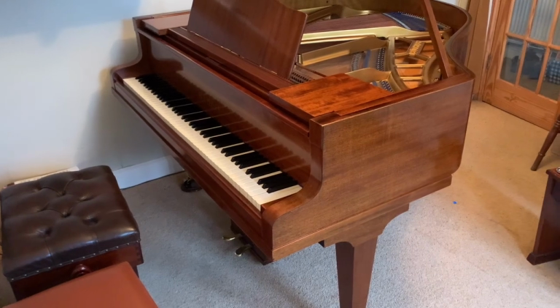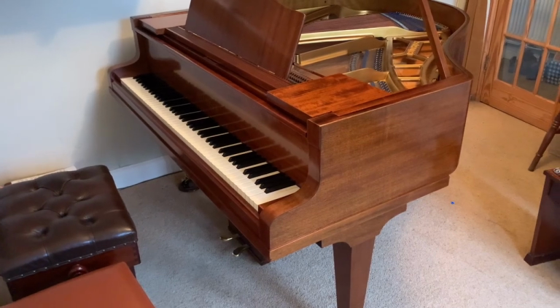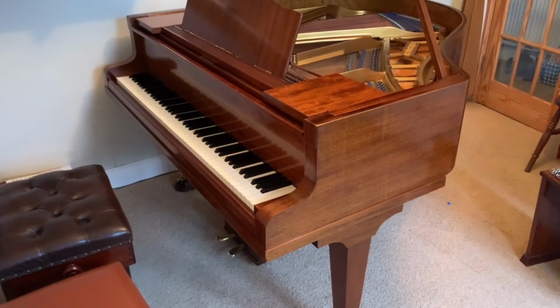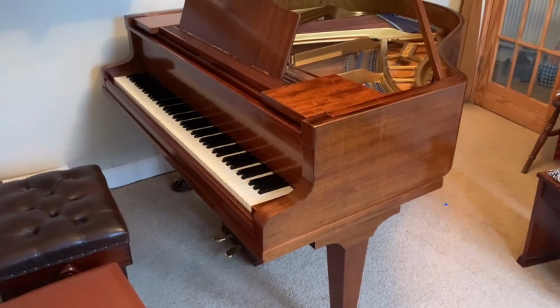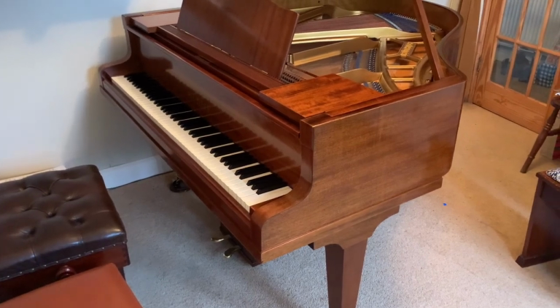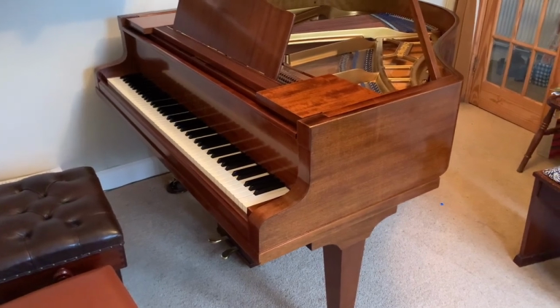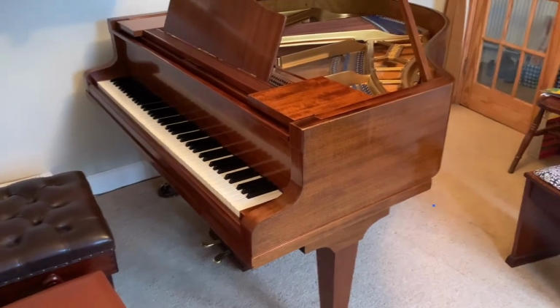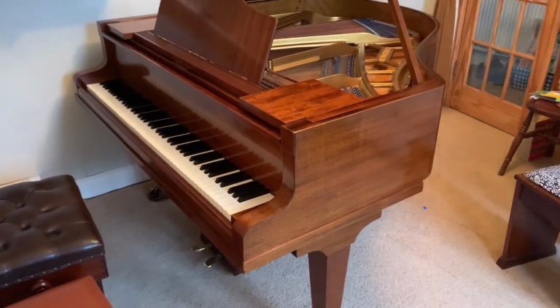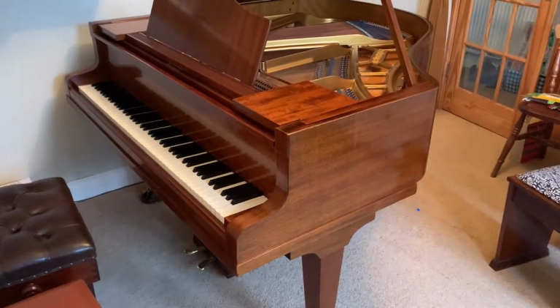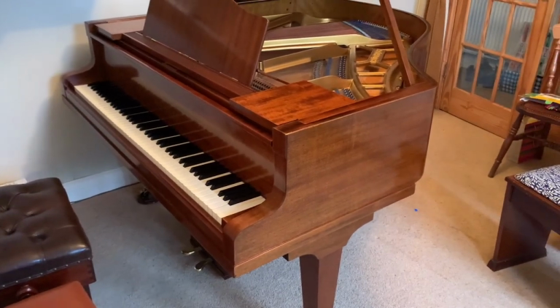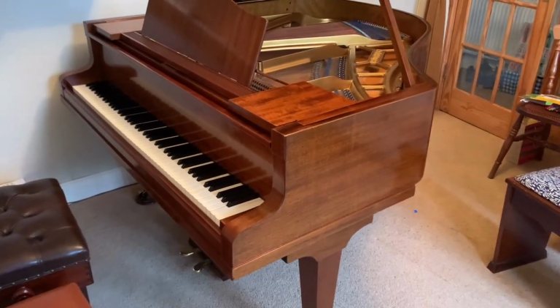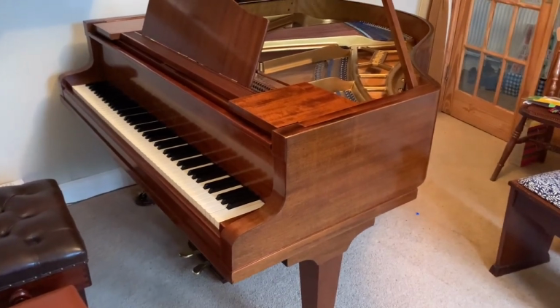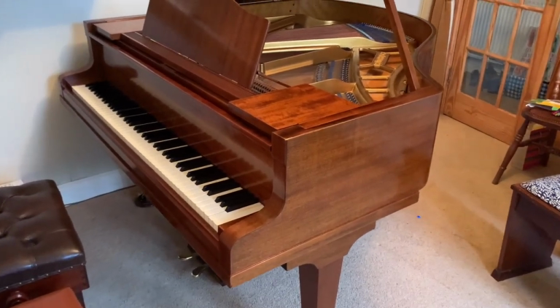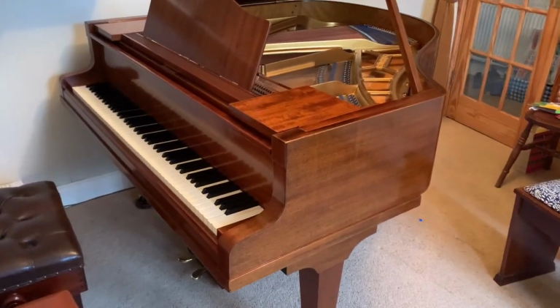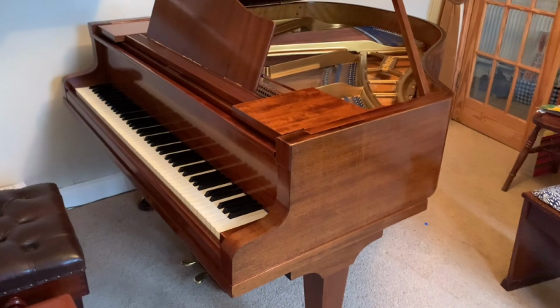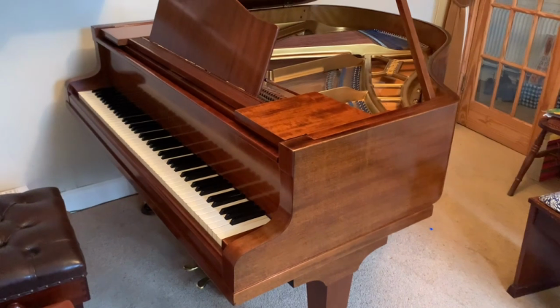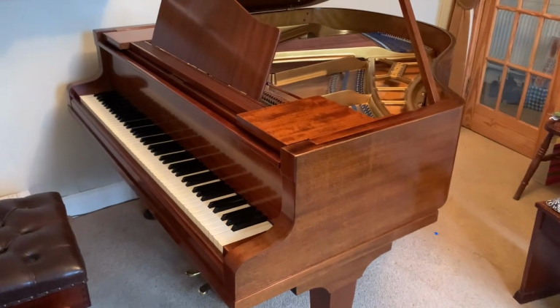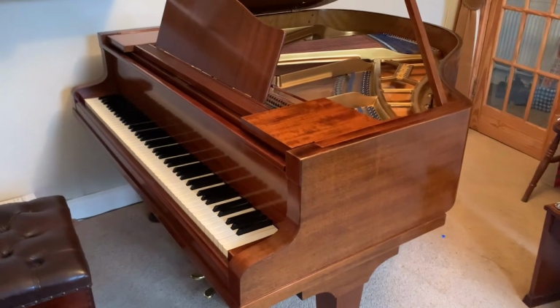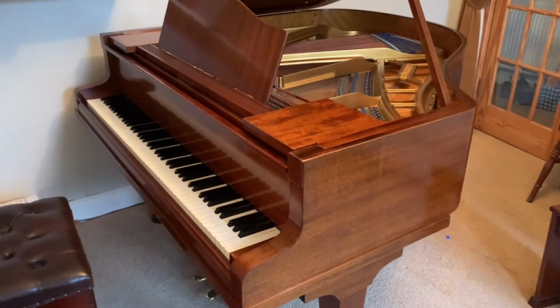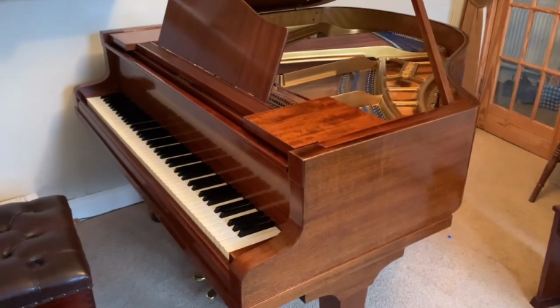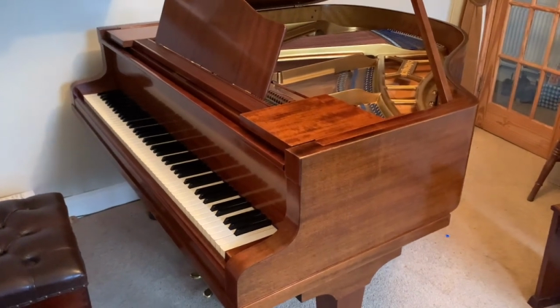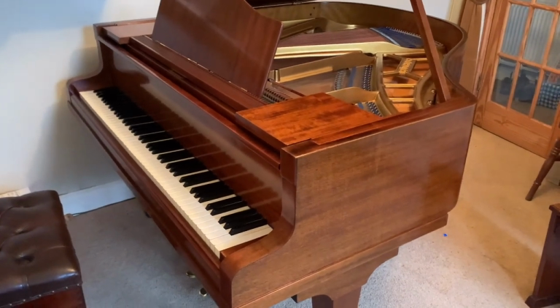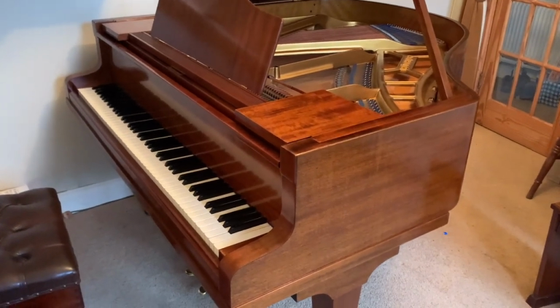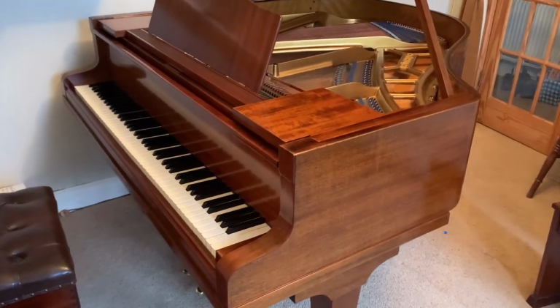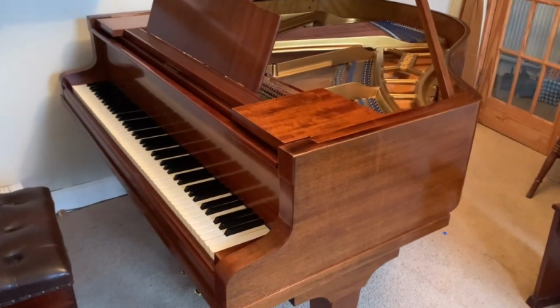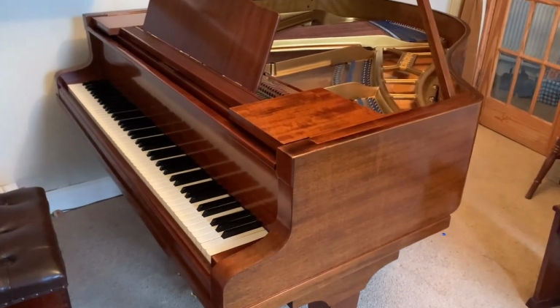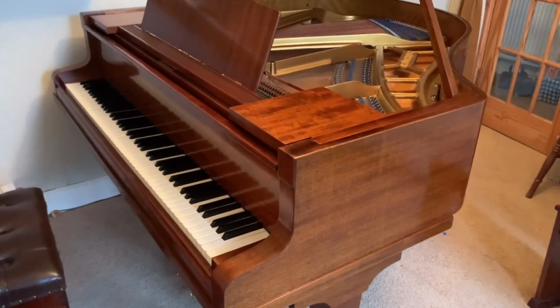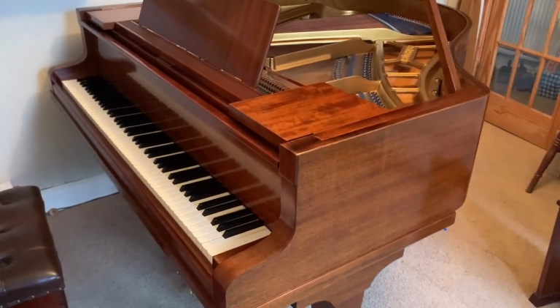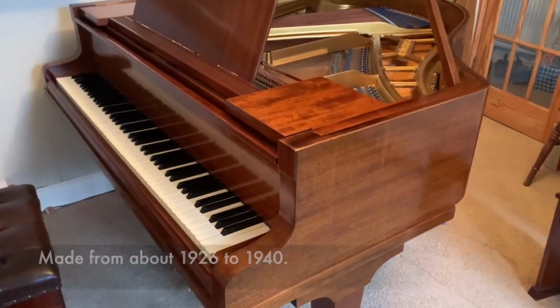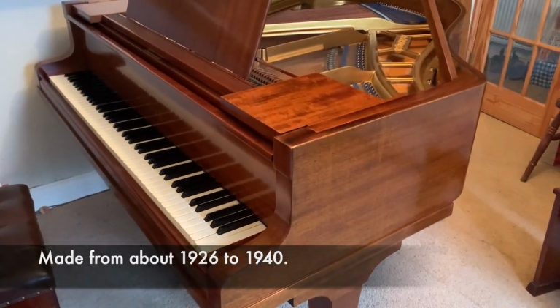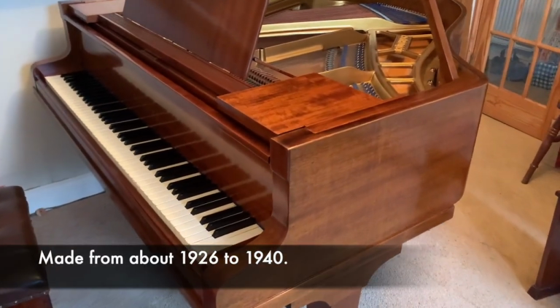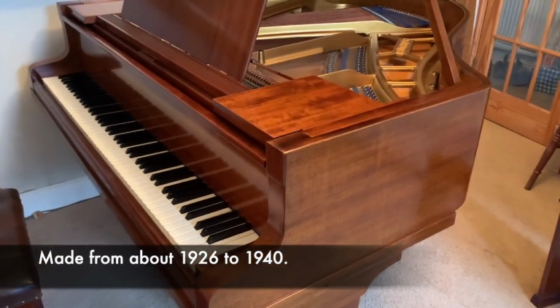Hello, this is the normal colour that Bootha Style 4 and 4A Grand Pianos are — five foot and five foot five inches long, made in the 30s.